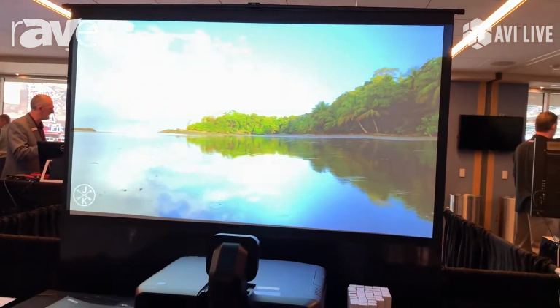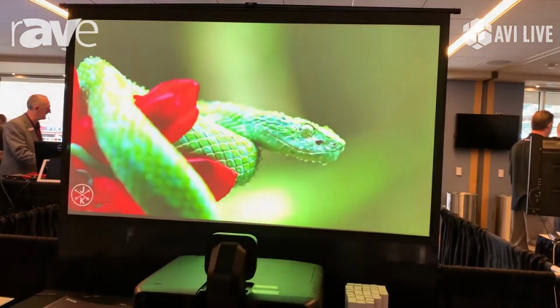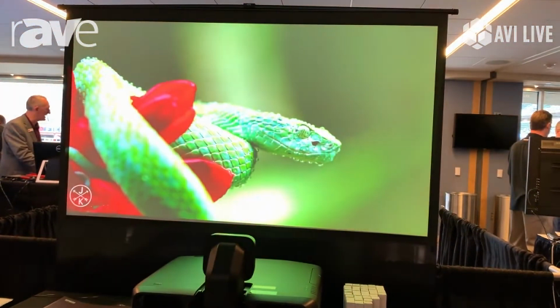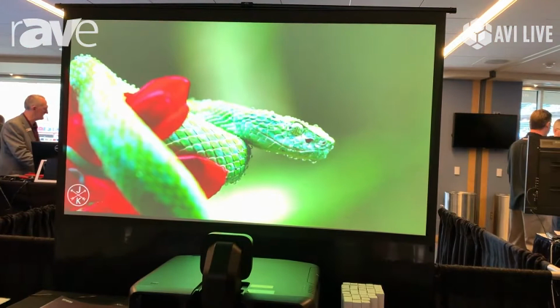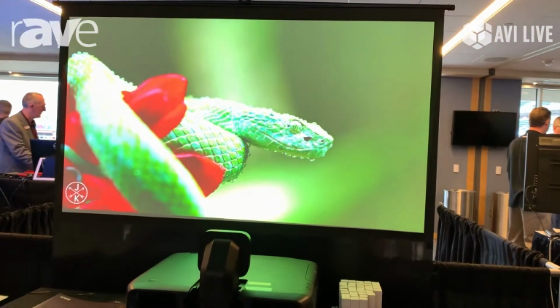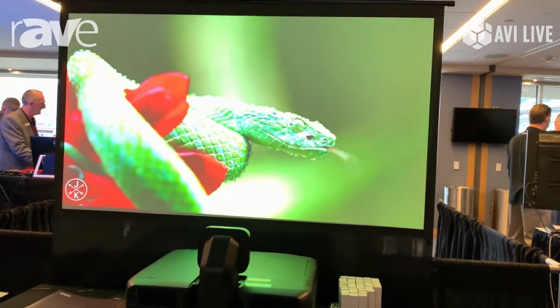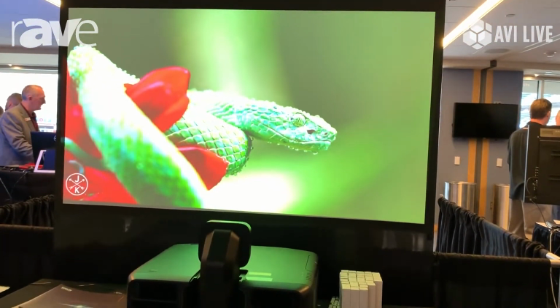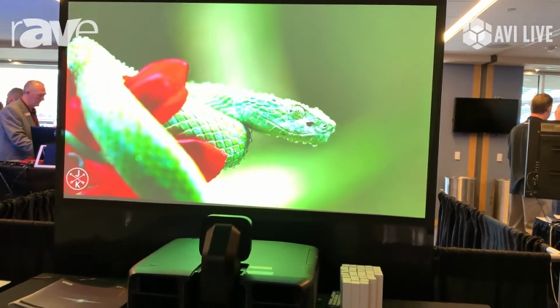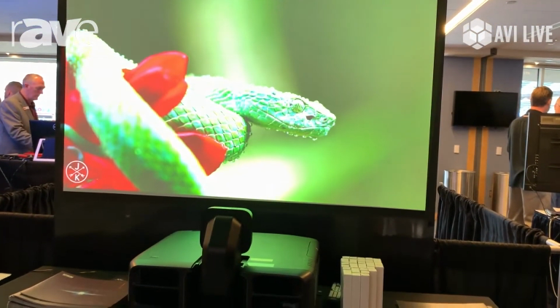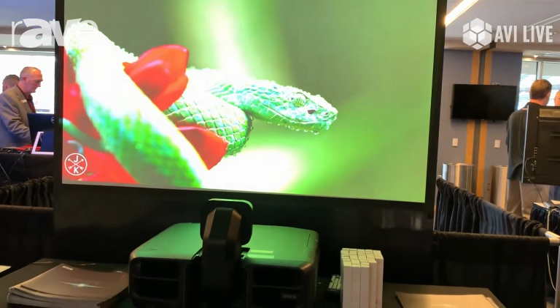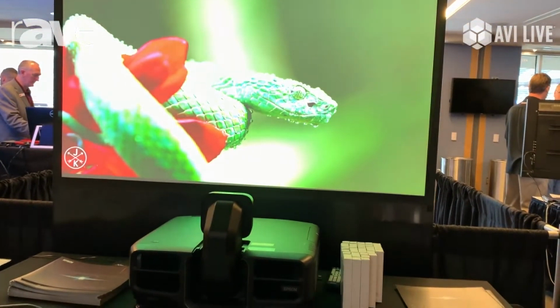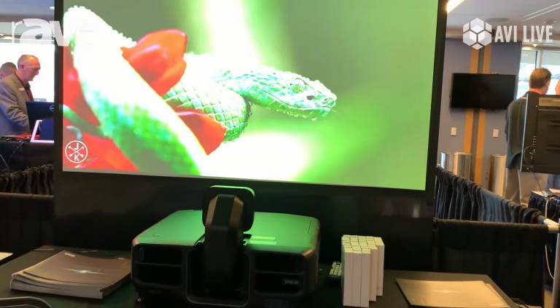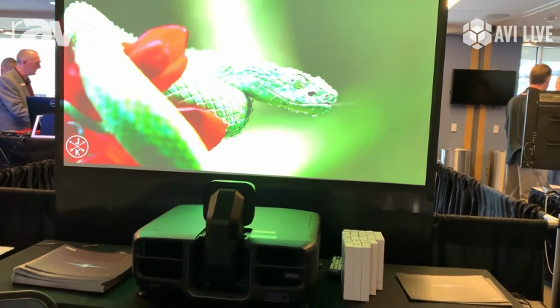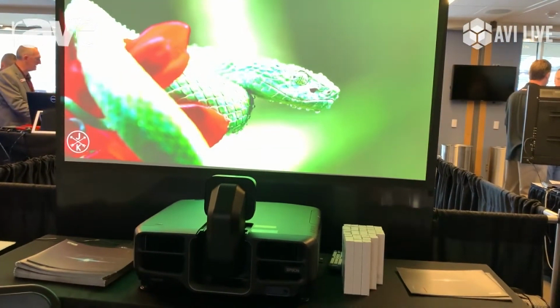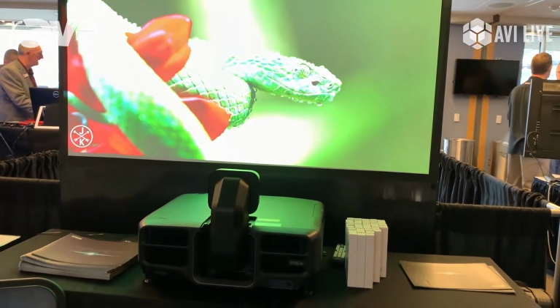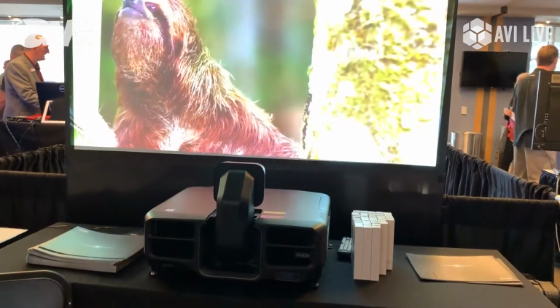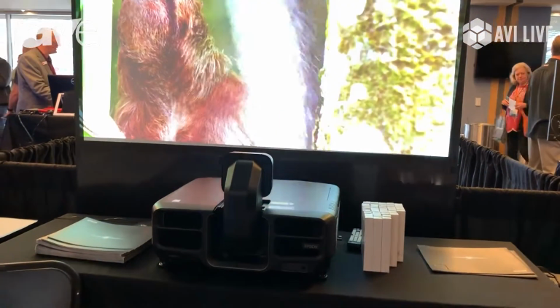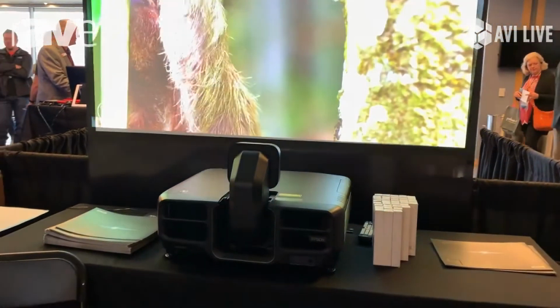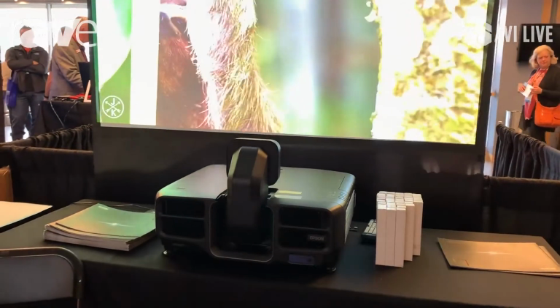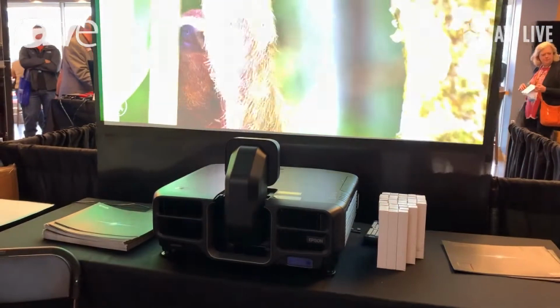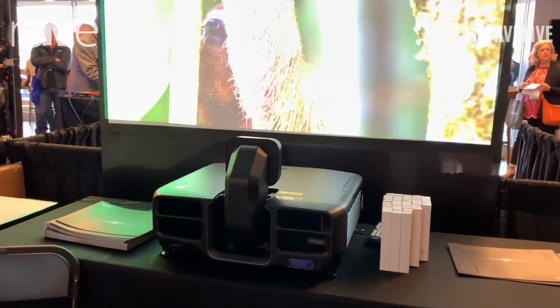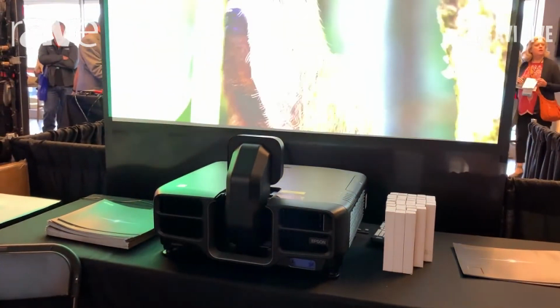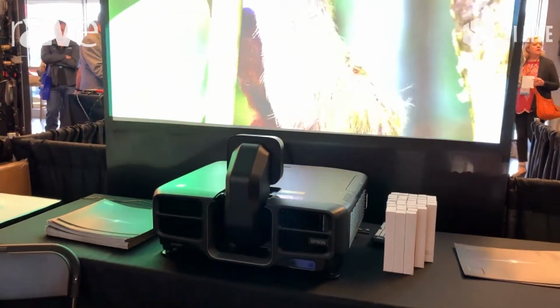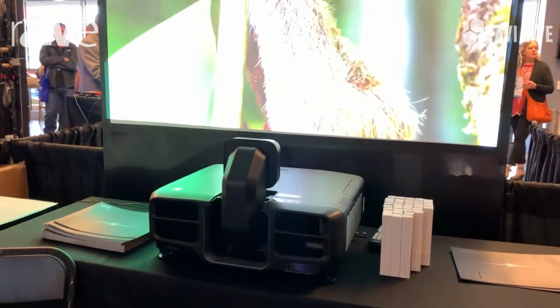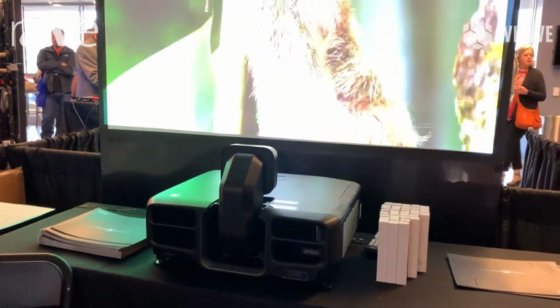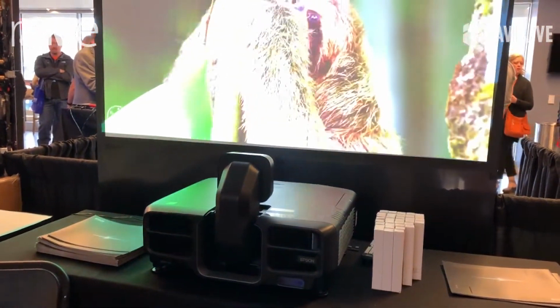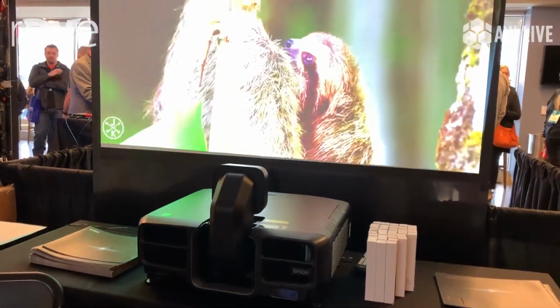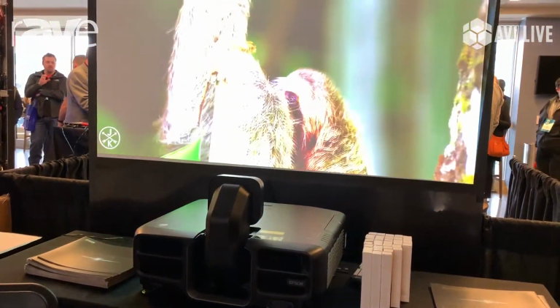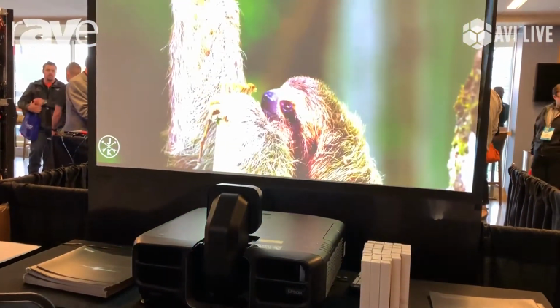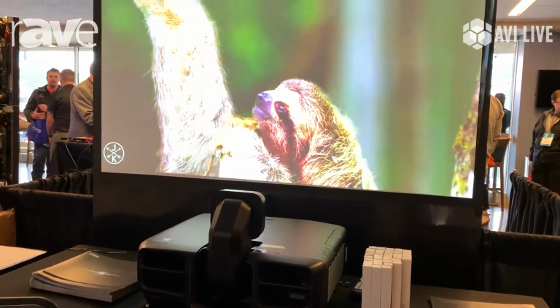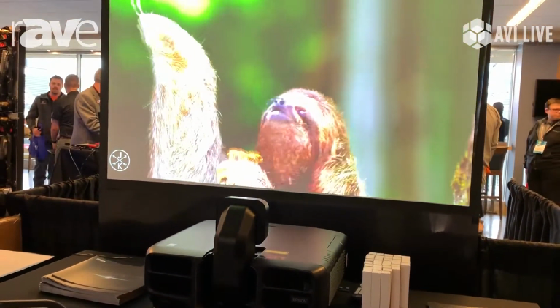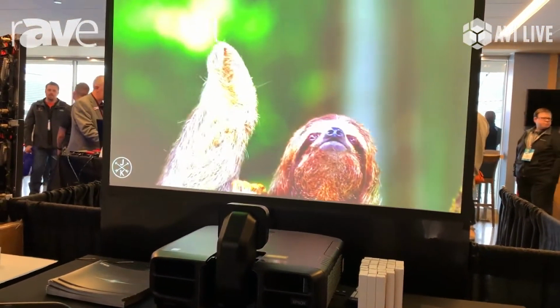It's got 4KE ready, and the snorkel lens can be an ultra-short throw lens that can be inverted in the ceiling with the snorkel exposed only.